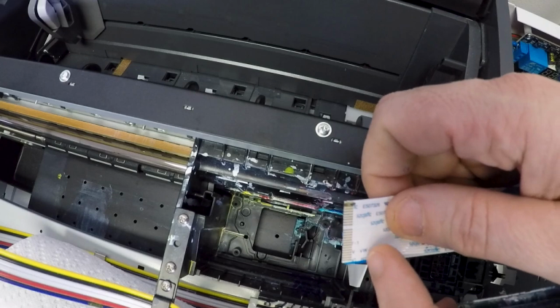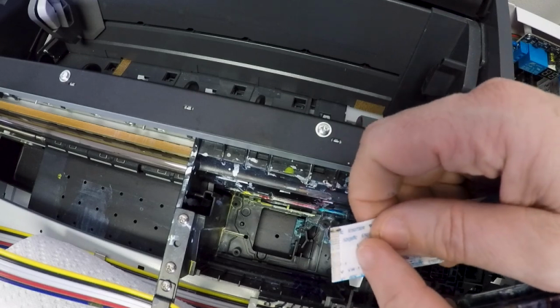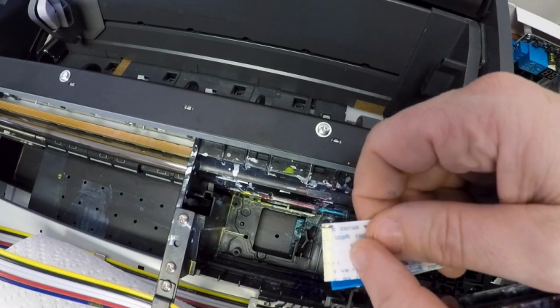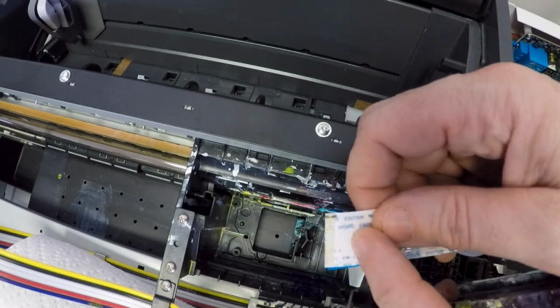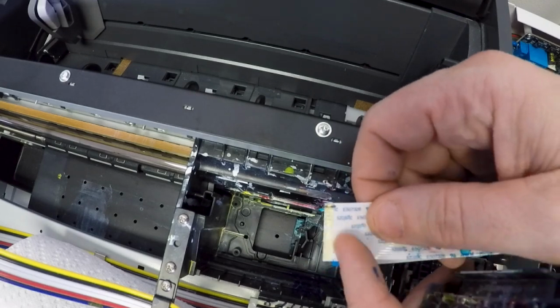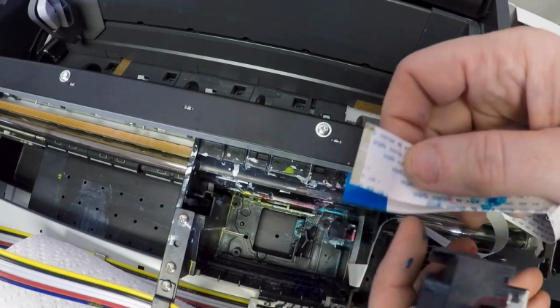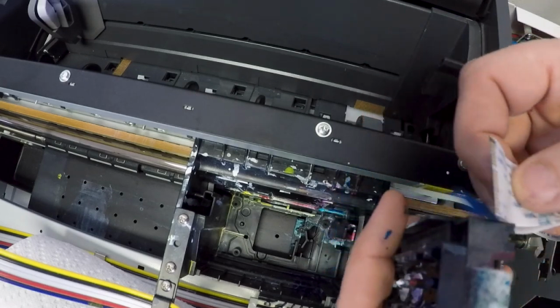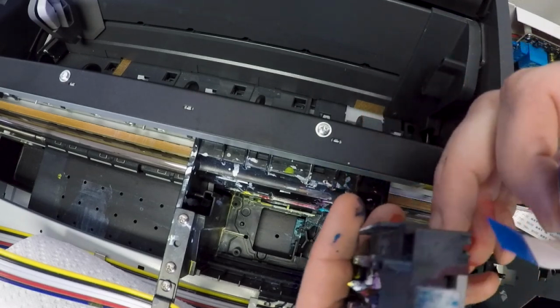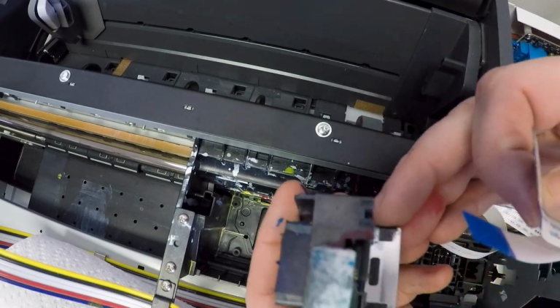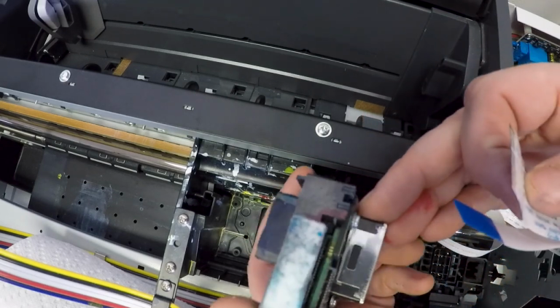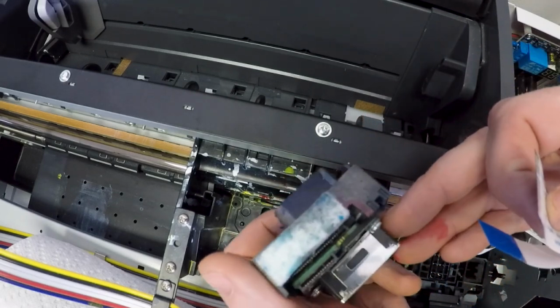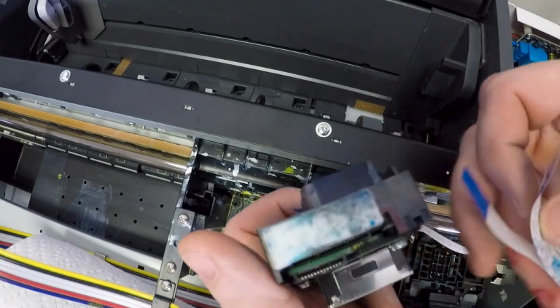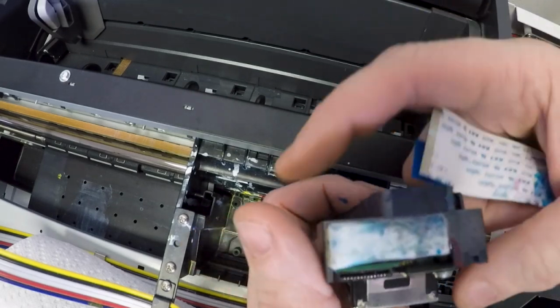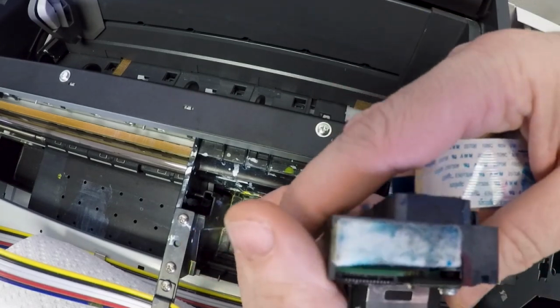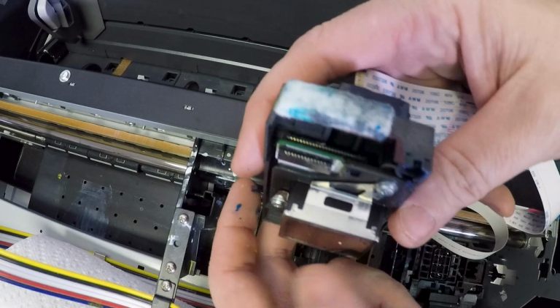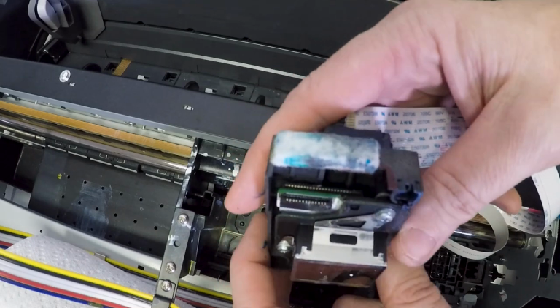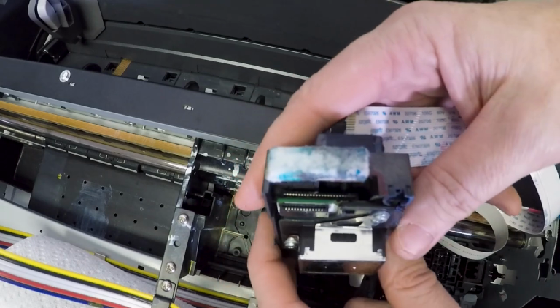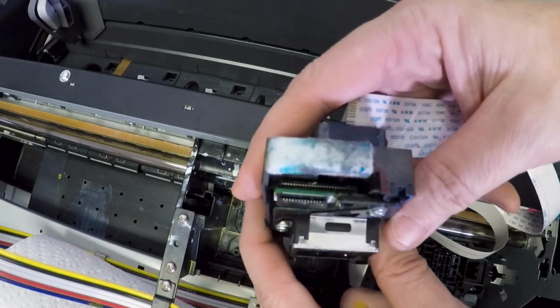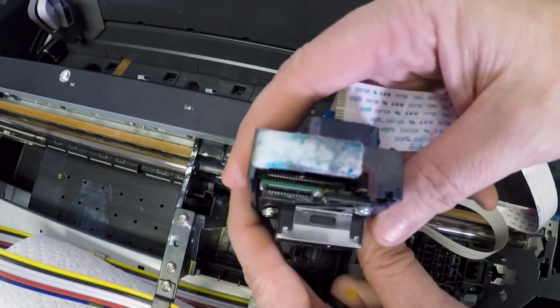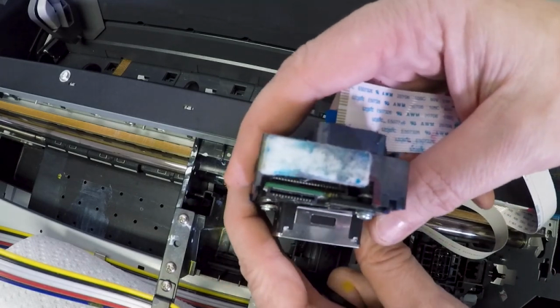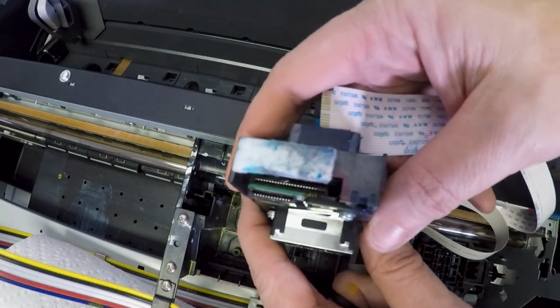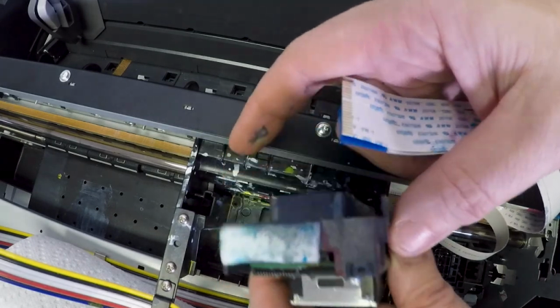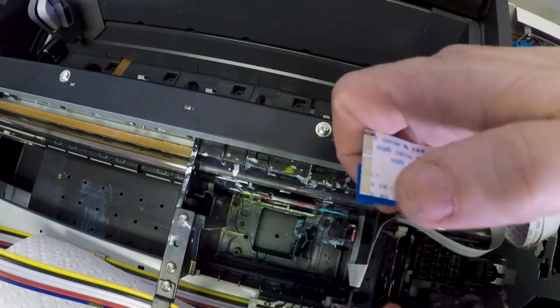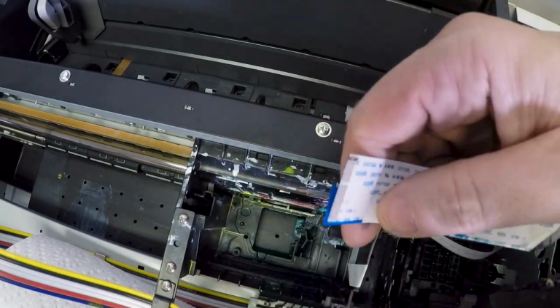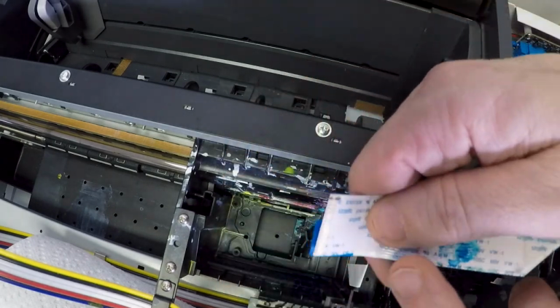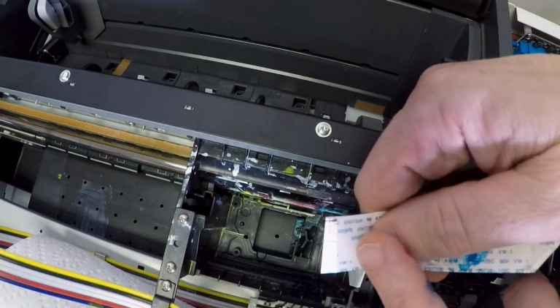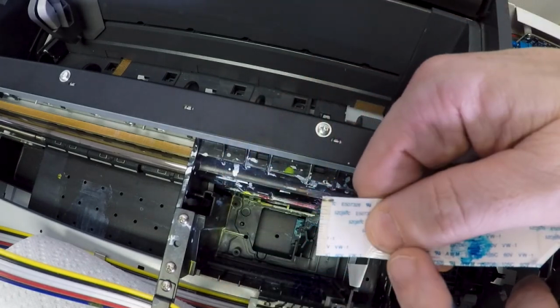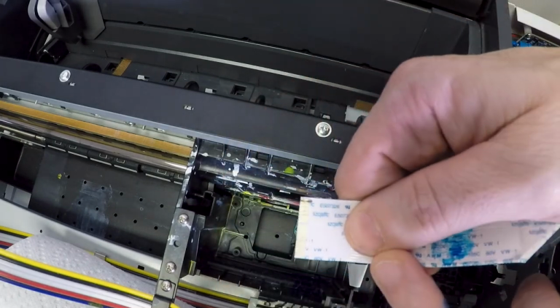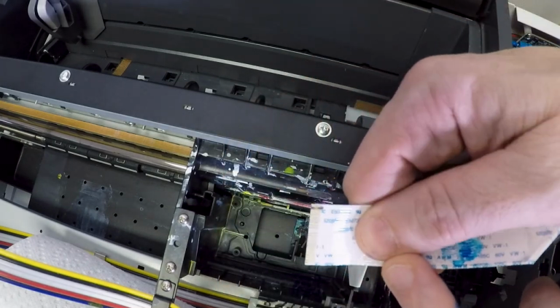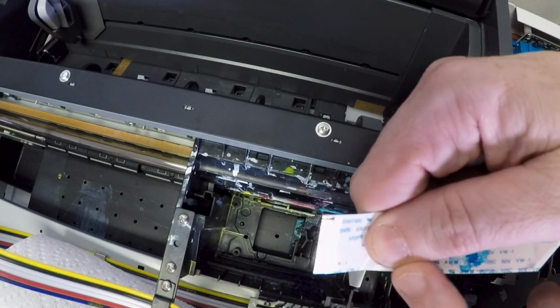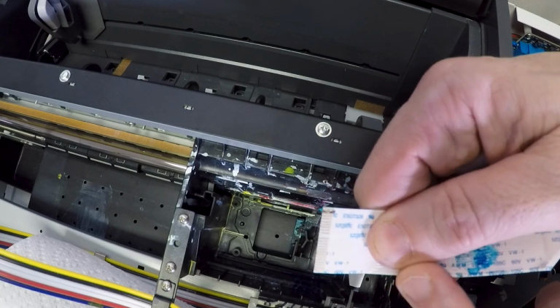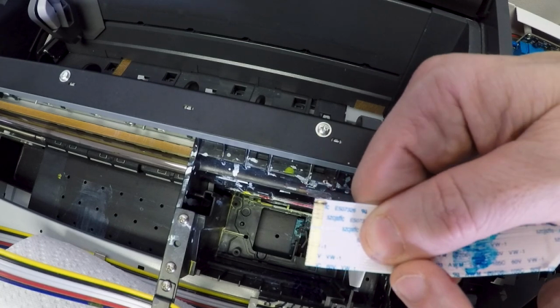Here you can see where the print head kind of caught fire or shorted out electrically. You can see it a little bit in there, and you can definitely see it on the ribbon cable.